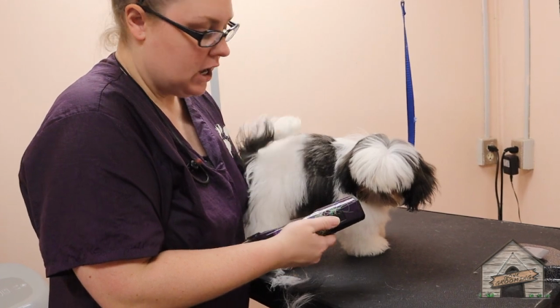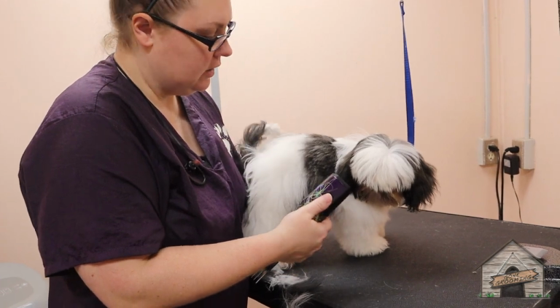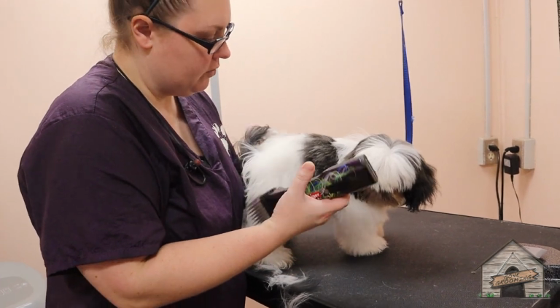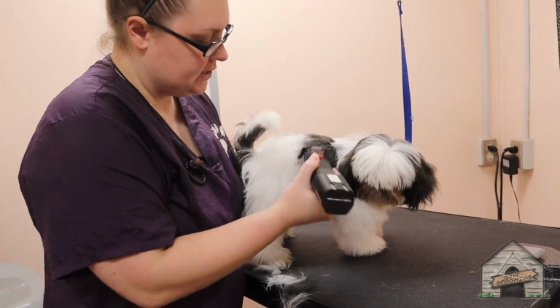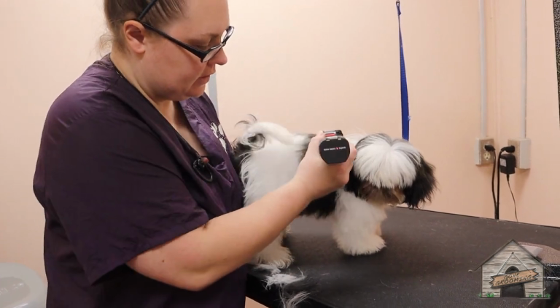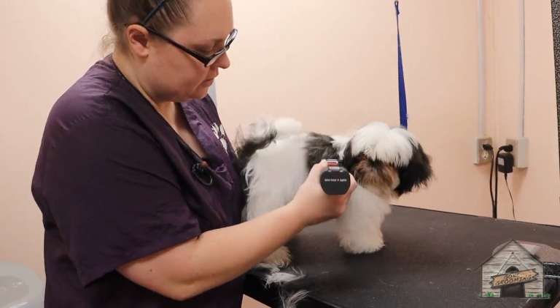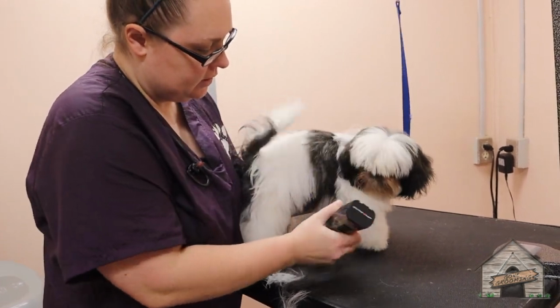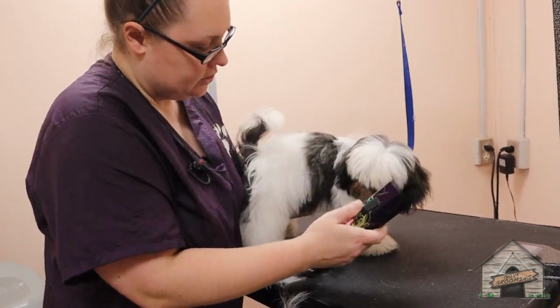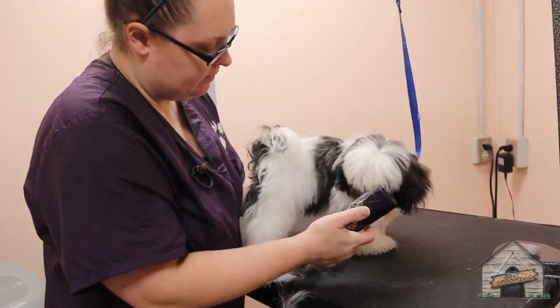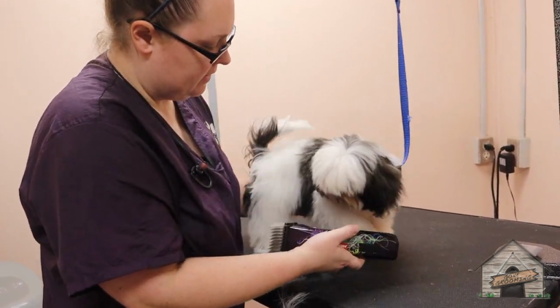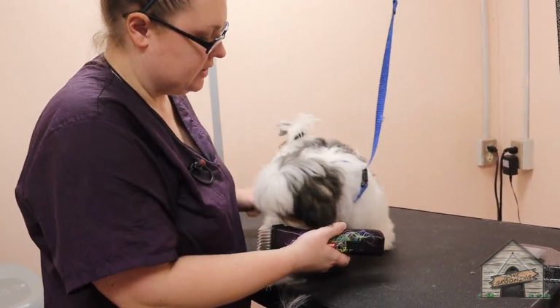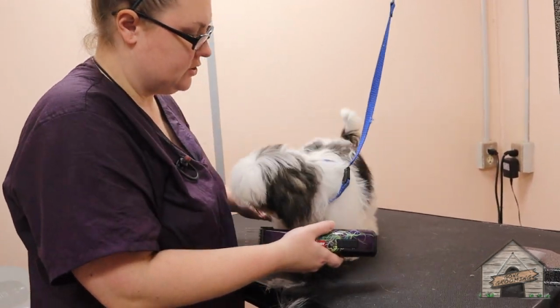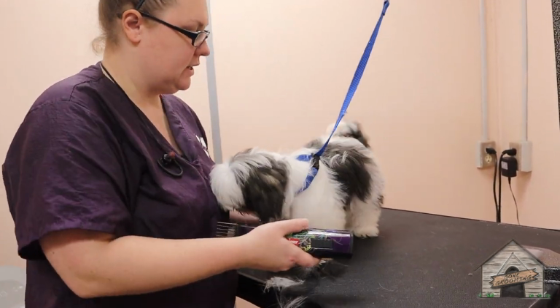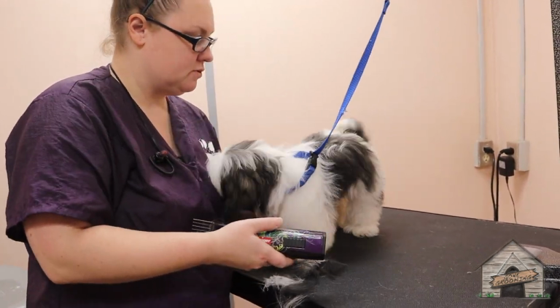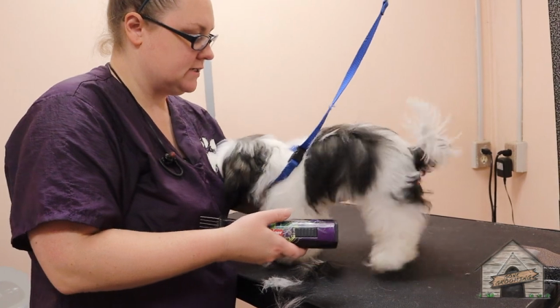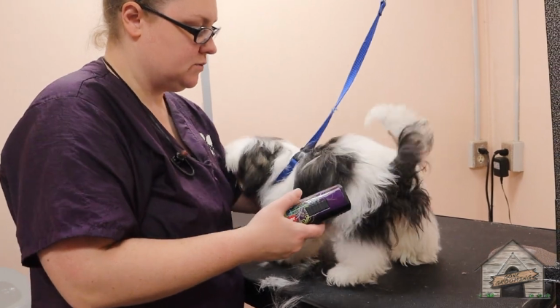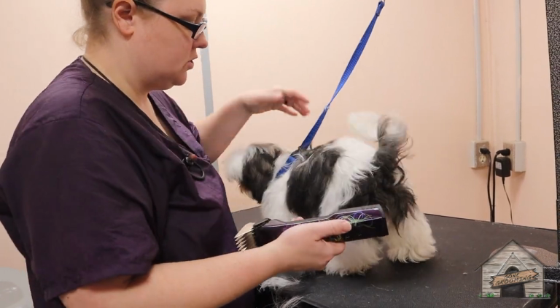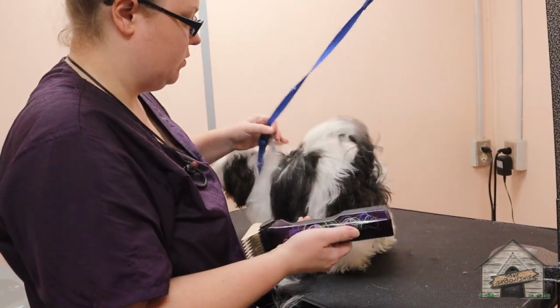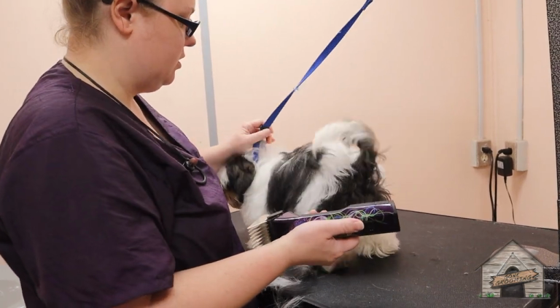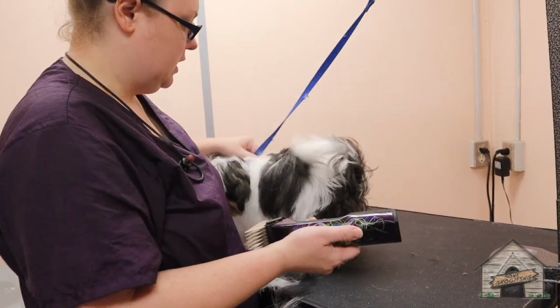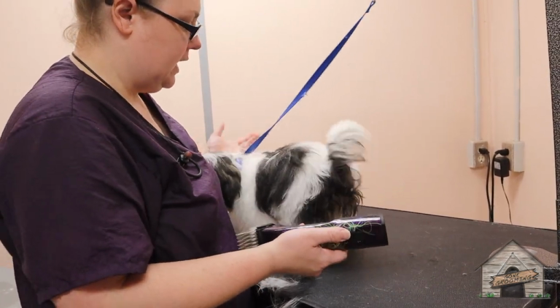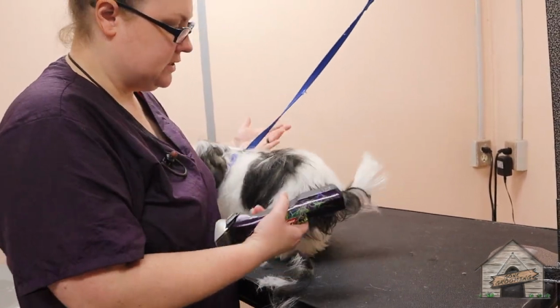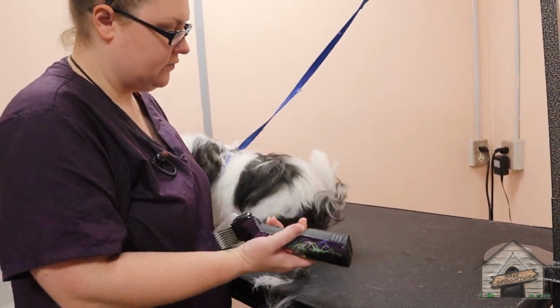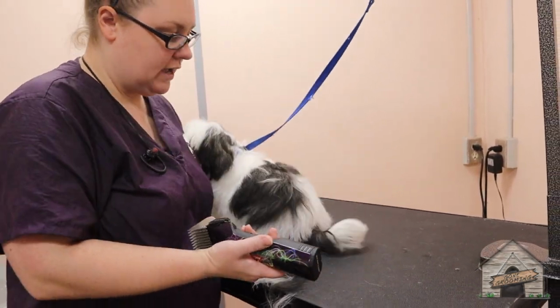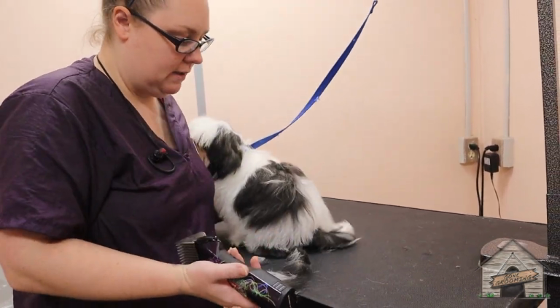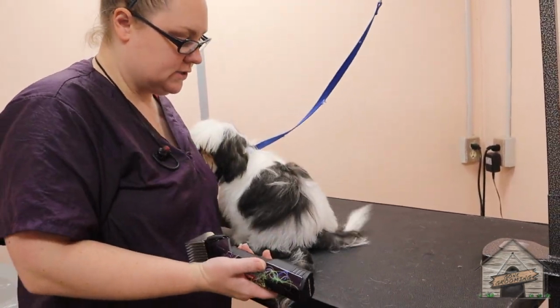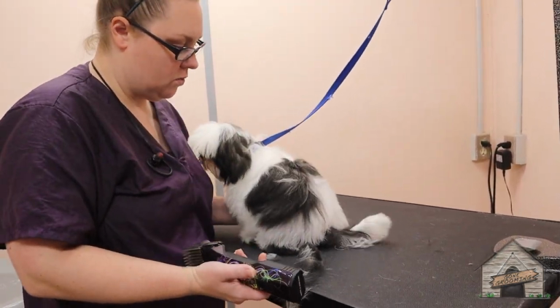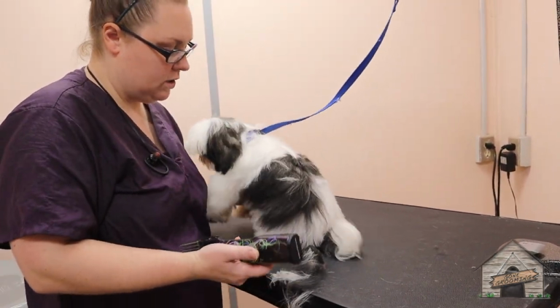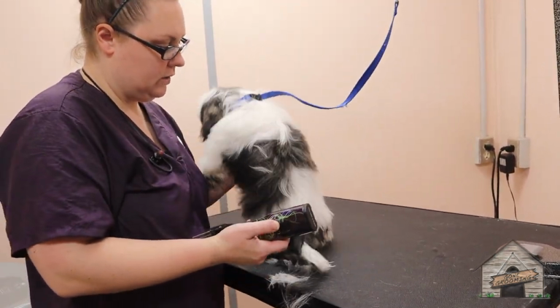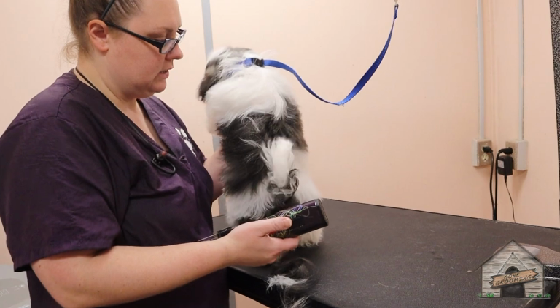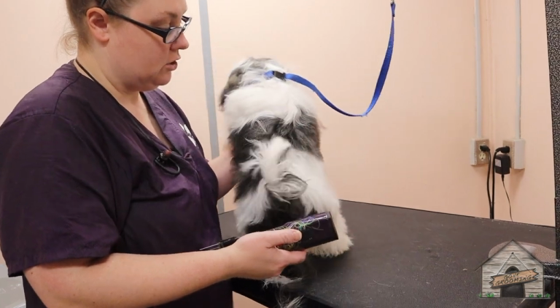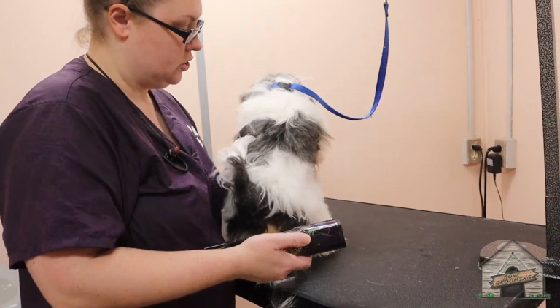I'm going to give her breaks here and there. She's a puppy — she doesn't understand this process. So we're just going to work with her, and you can see she's very happy. We're not doing anything that hurts her.